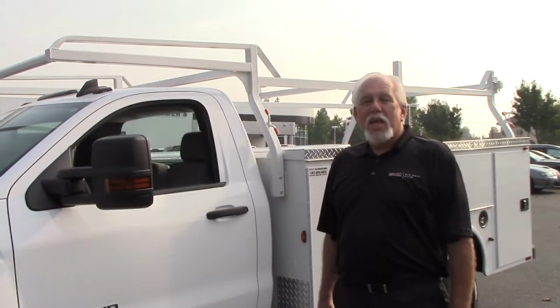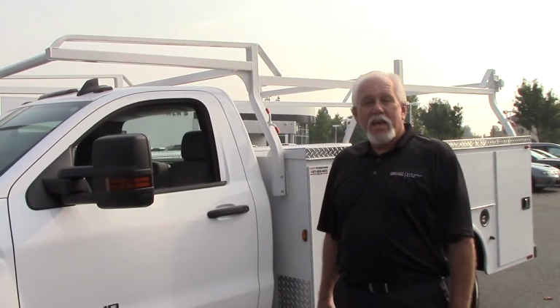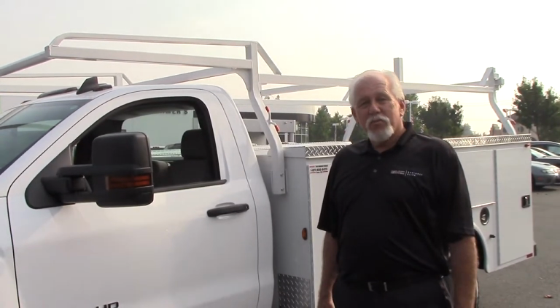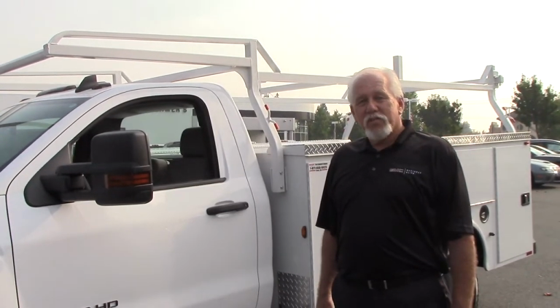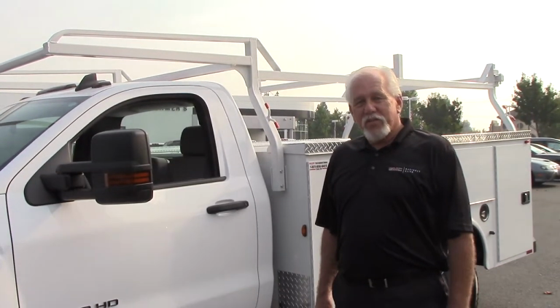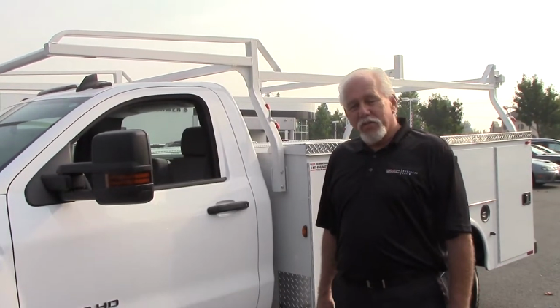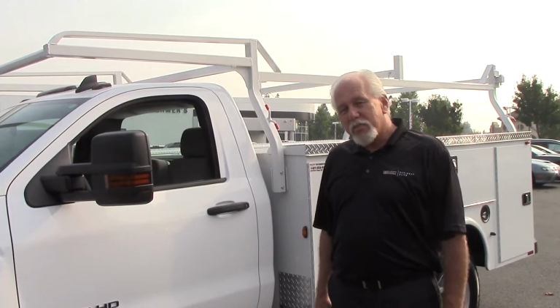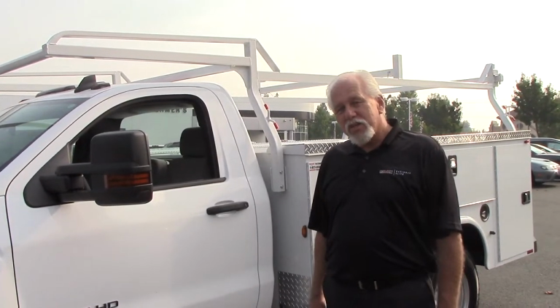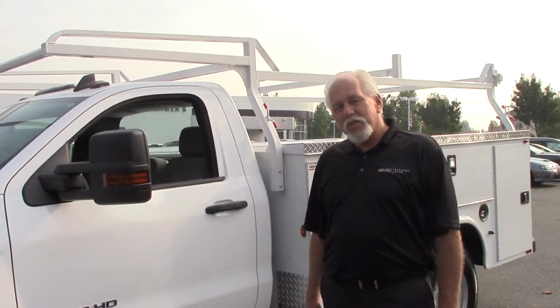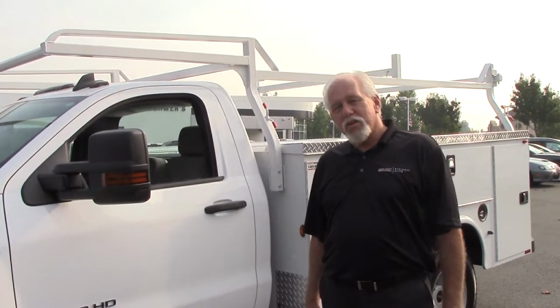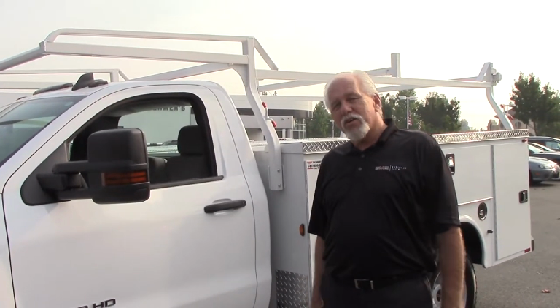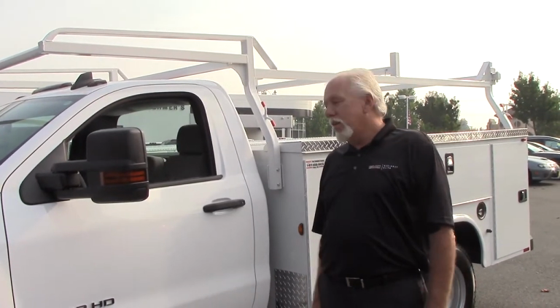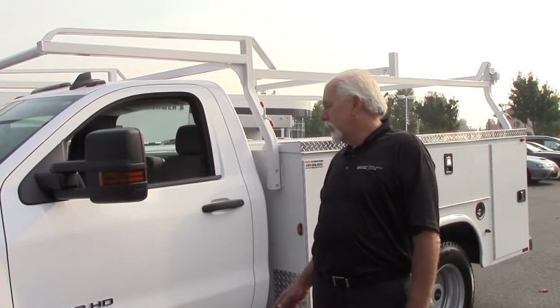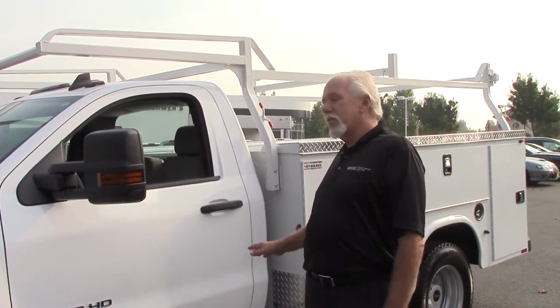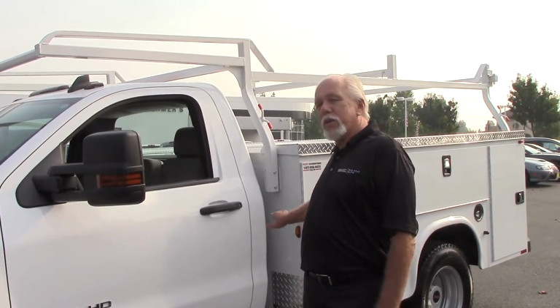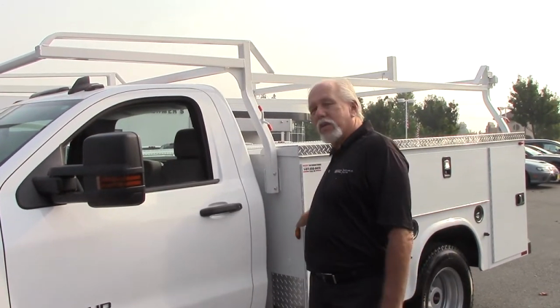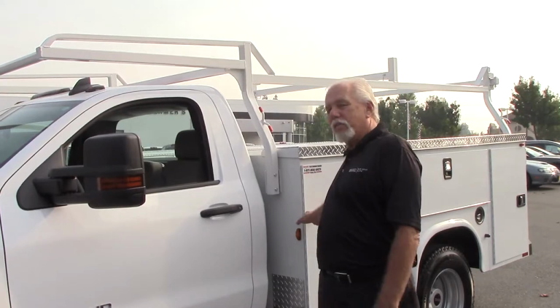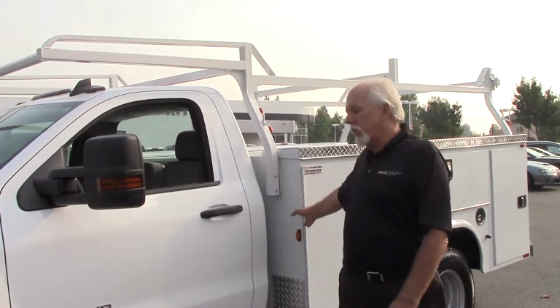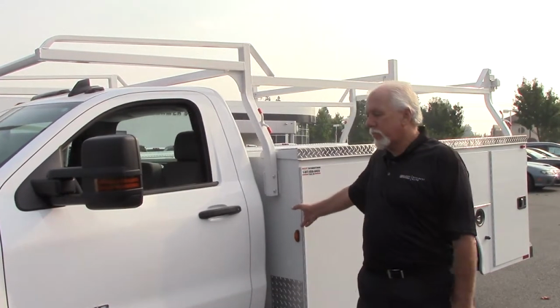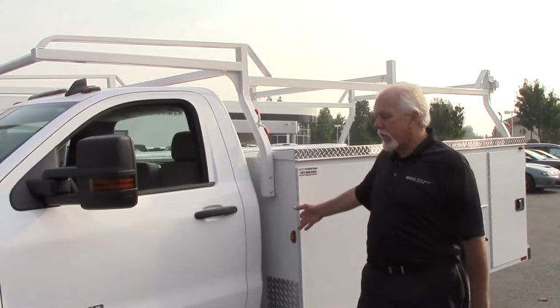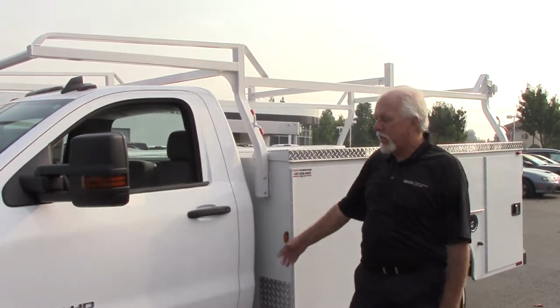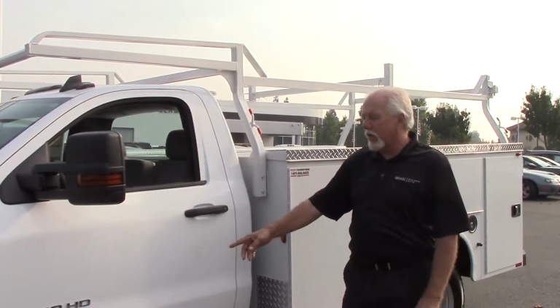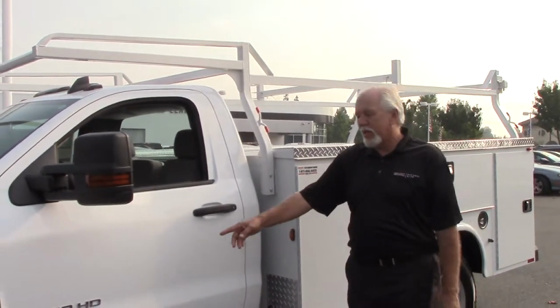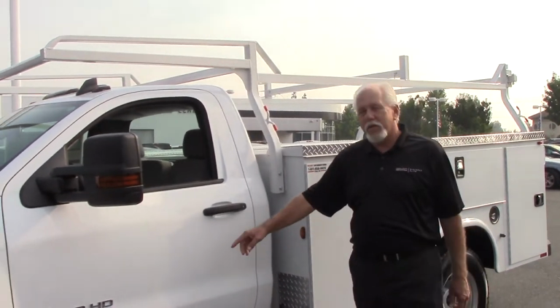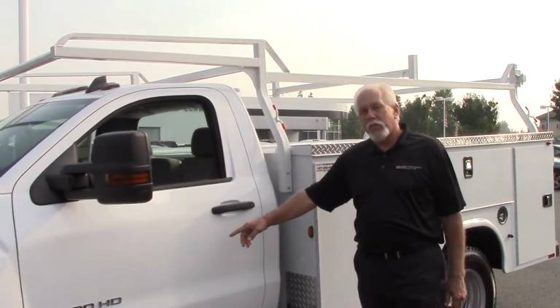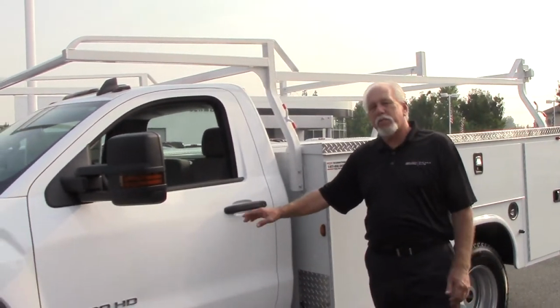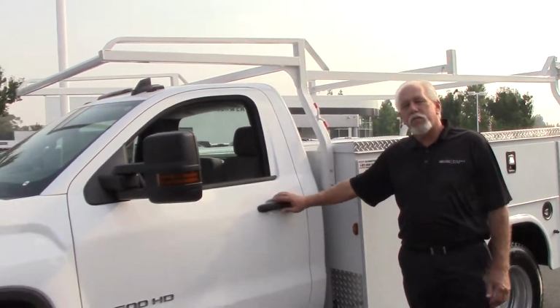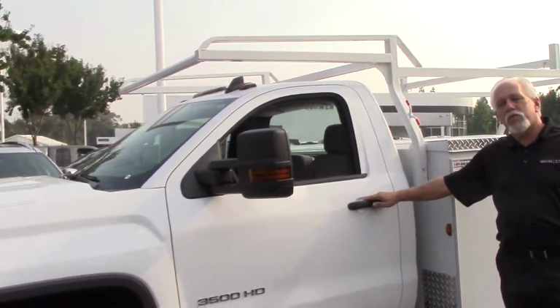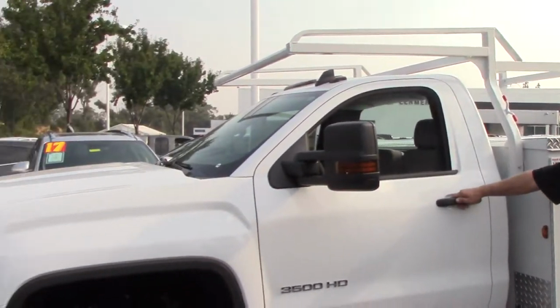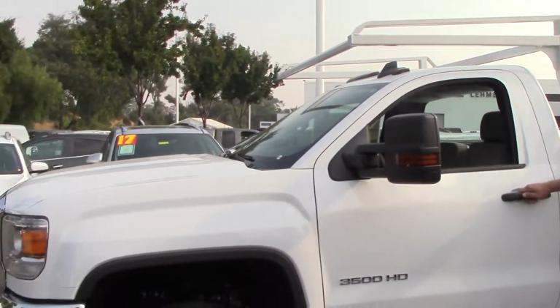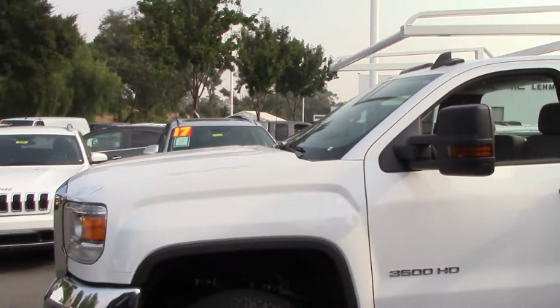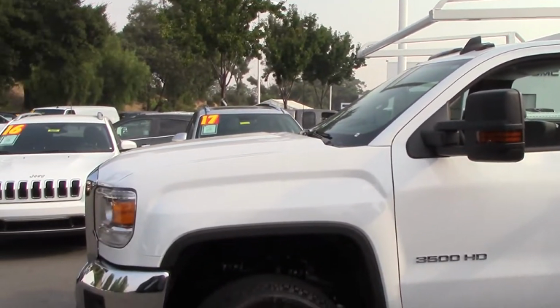Hey guys, Ron Sadler here with Lemurs GMC in Concord. Today we're going to be looking at this service body — it's on a 3500 one-ton dually.